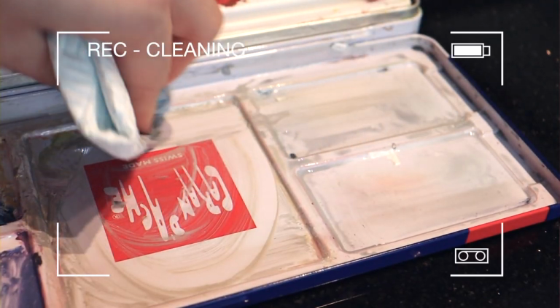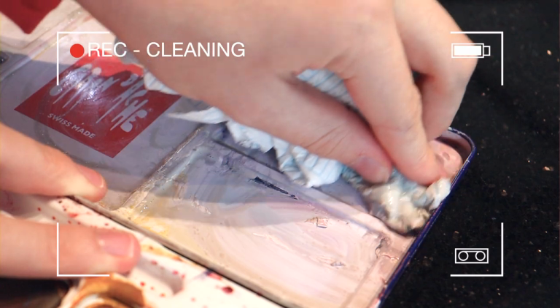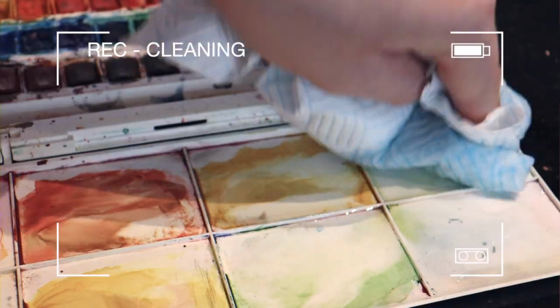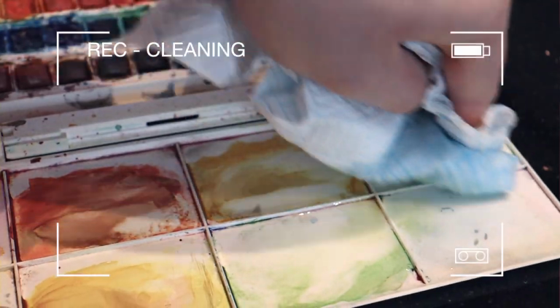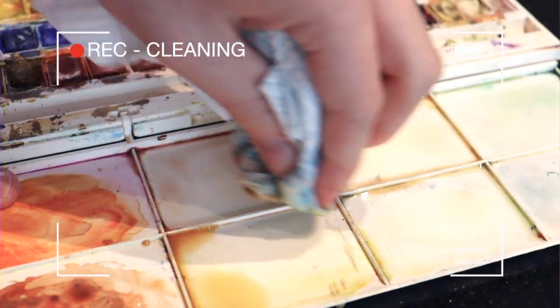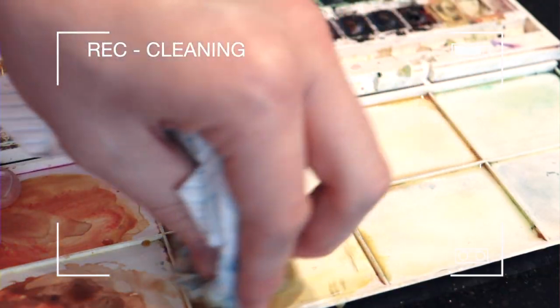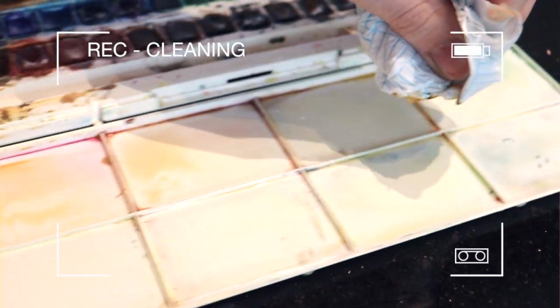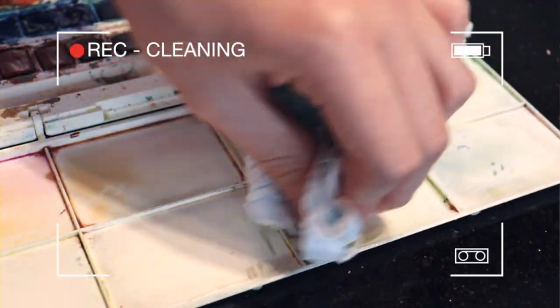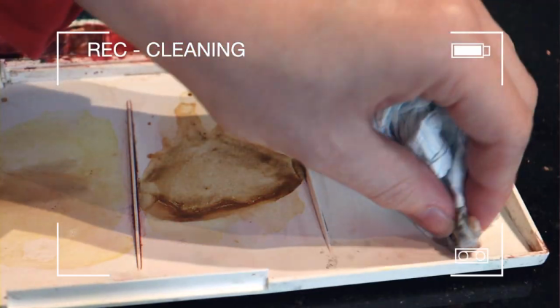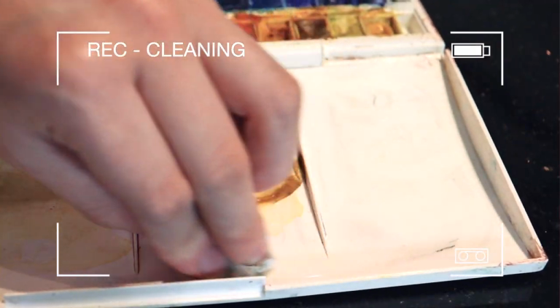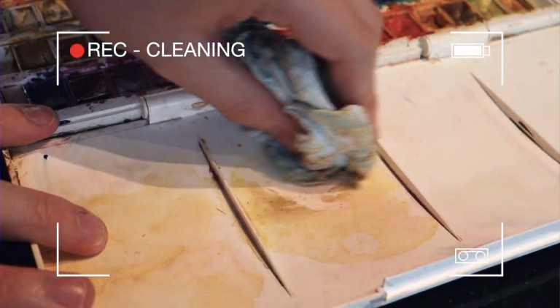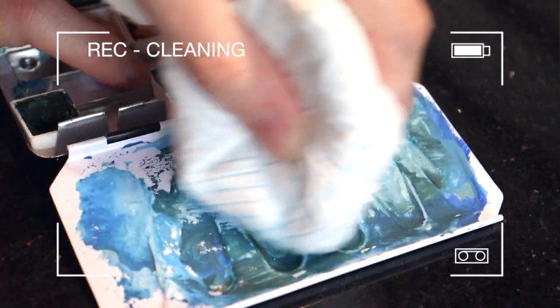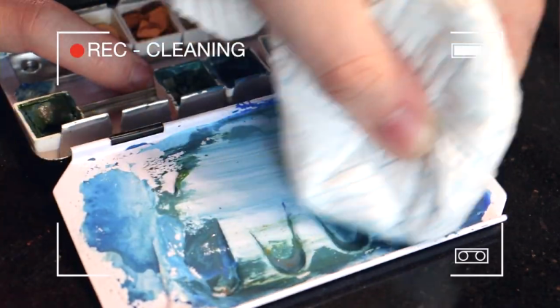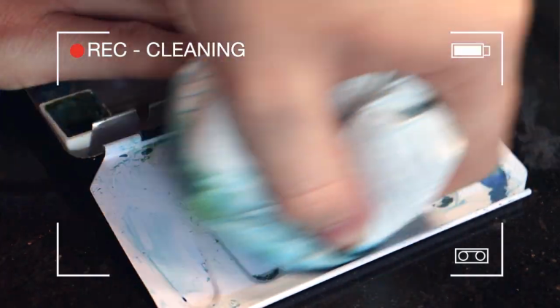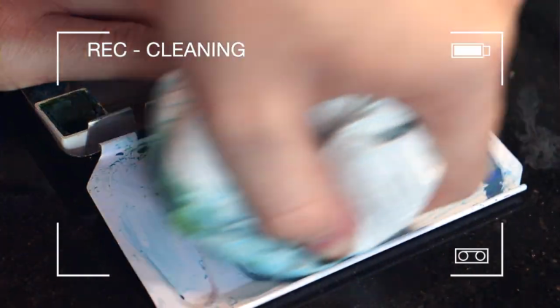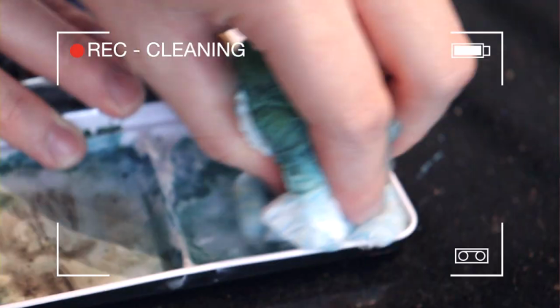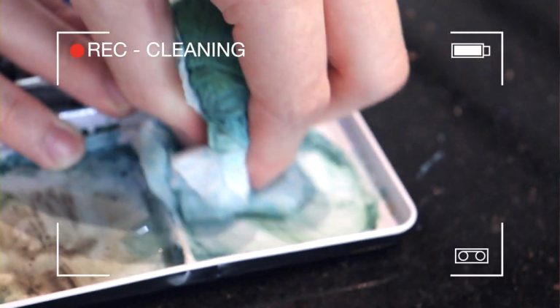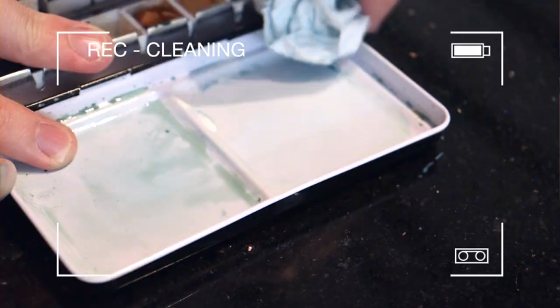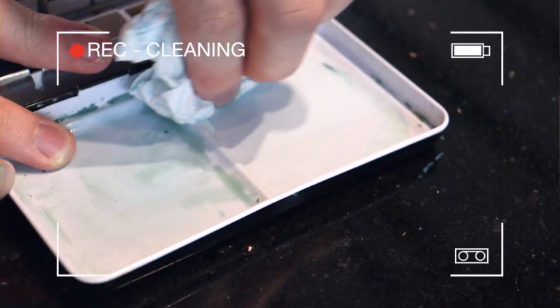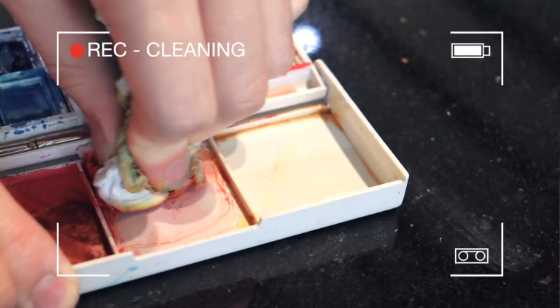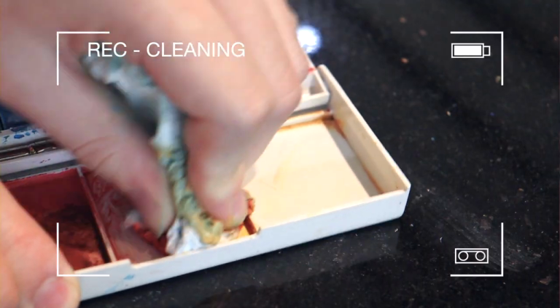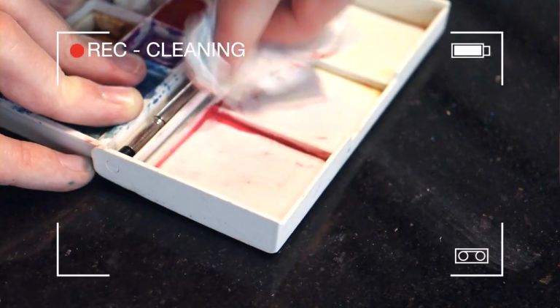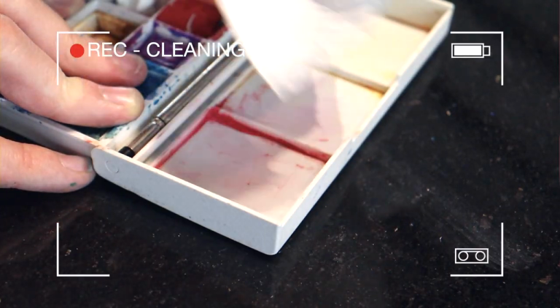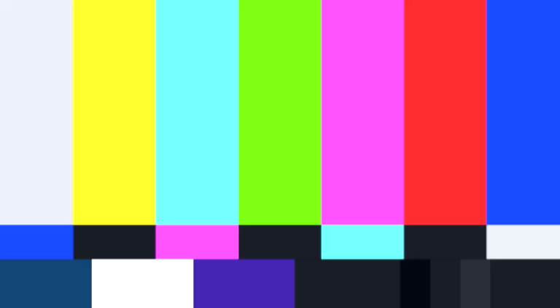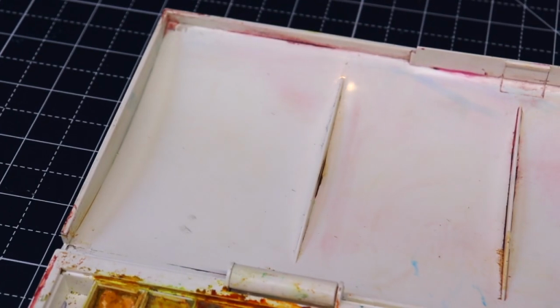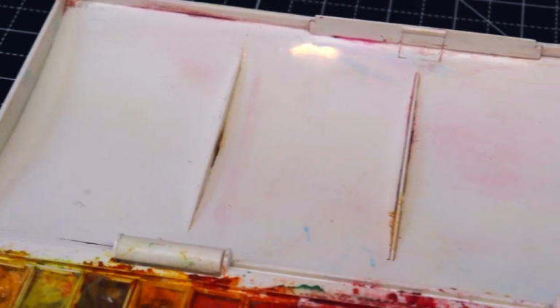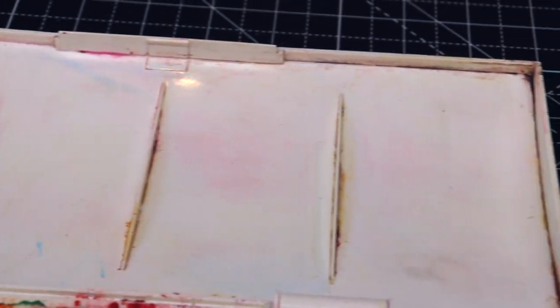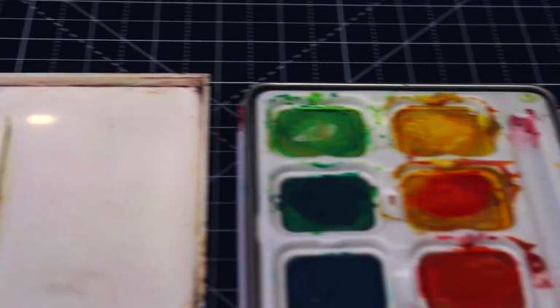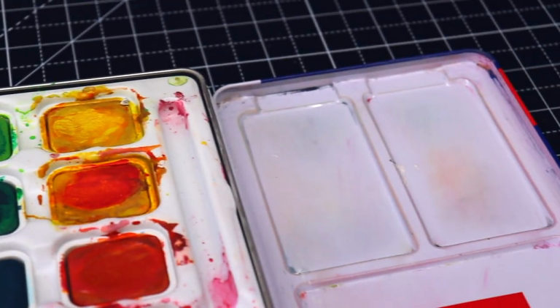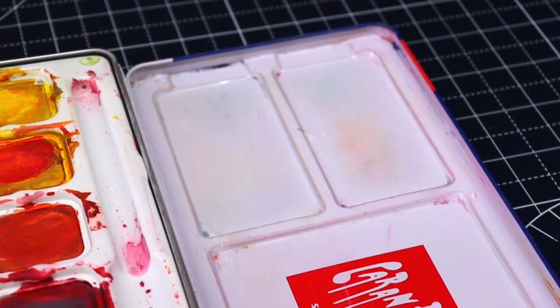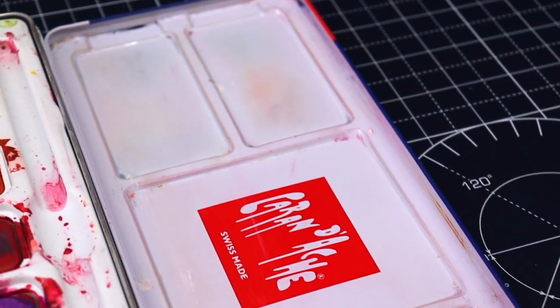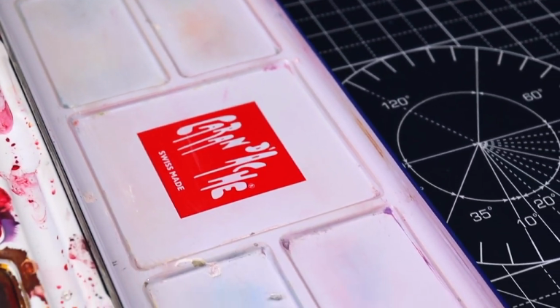Now I'm just cleaning down the pallets, making sure they're all ready for me to use. Now we're all ready to go.